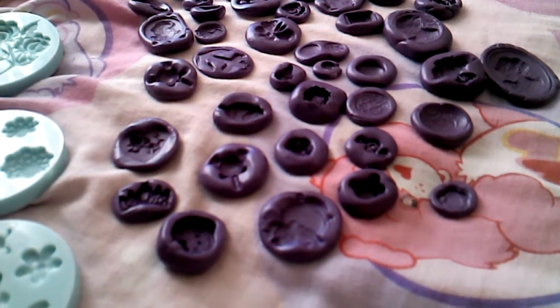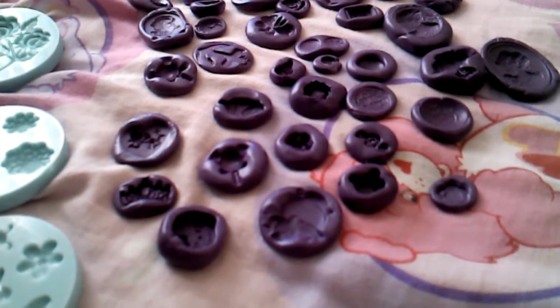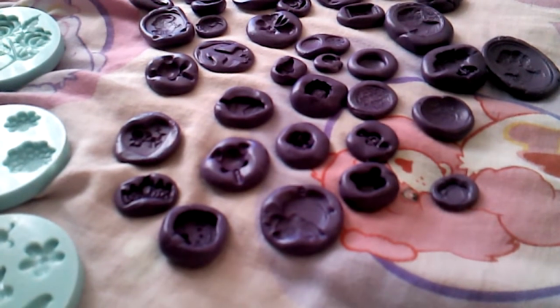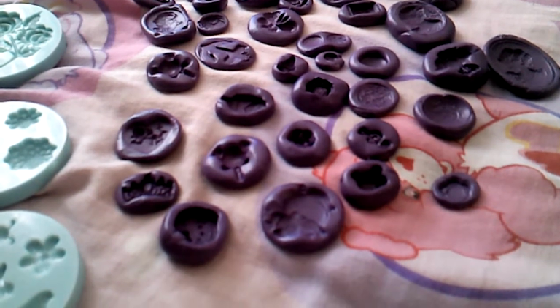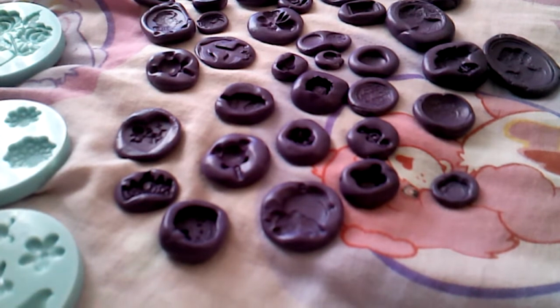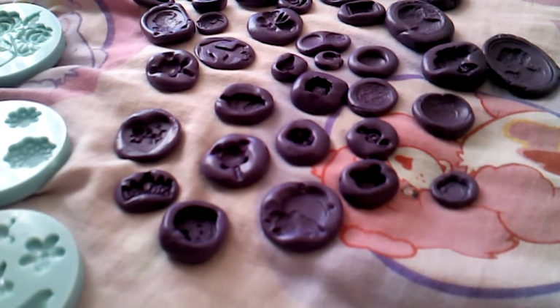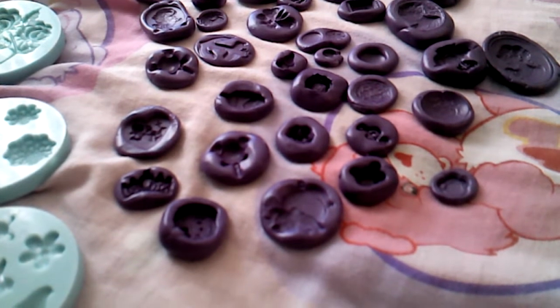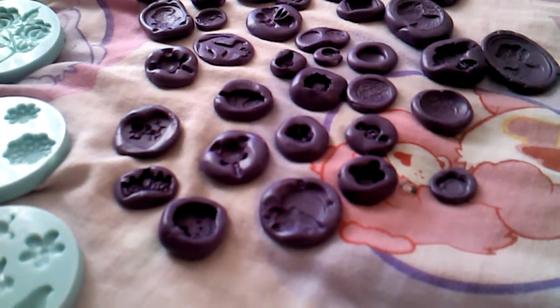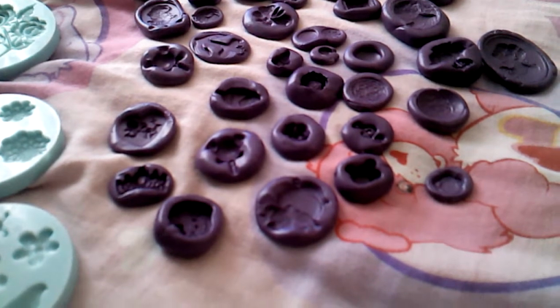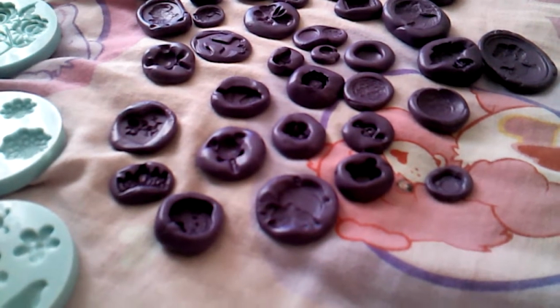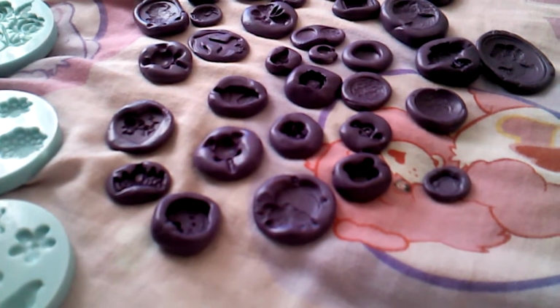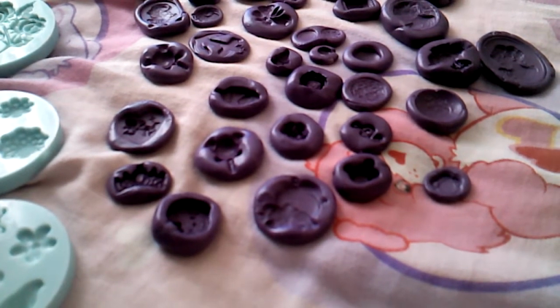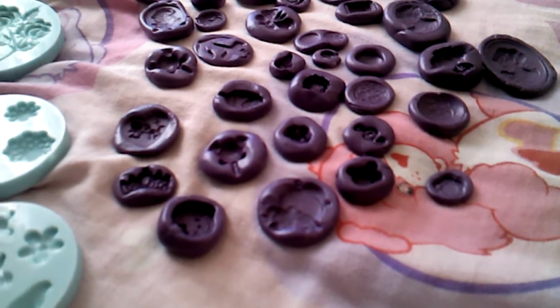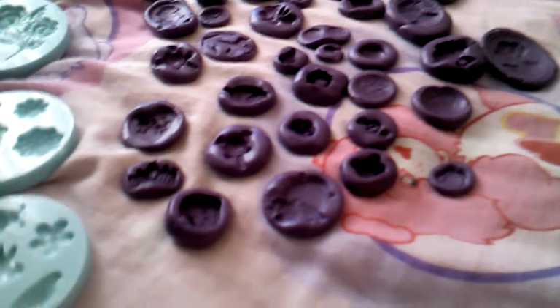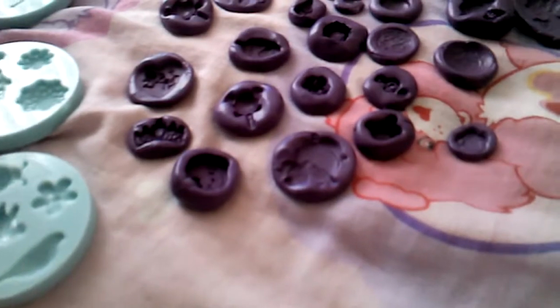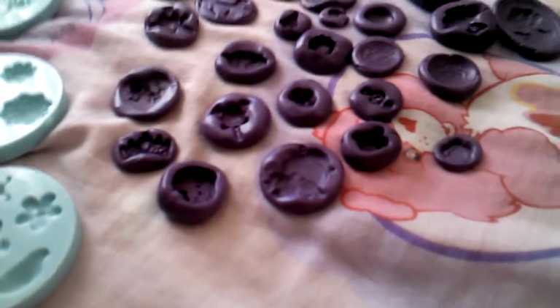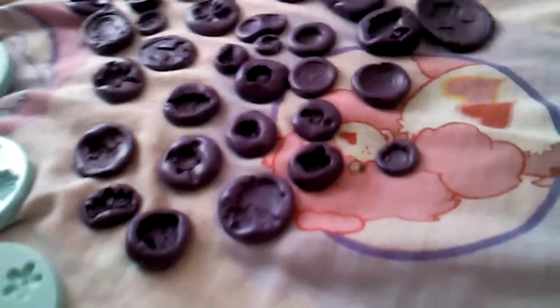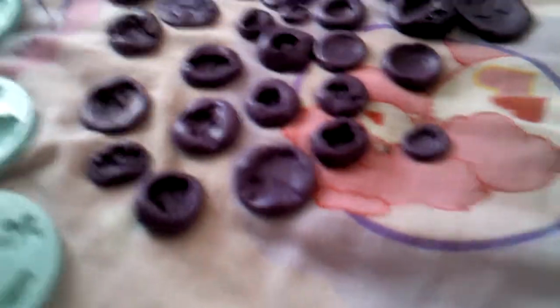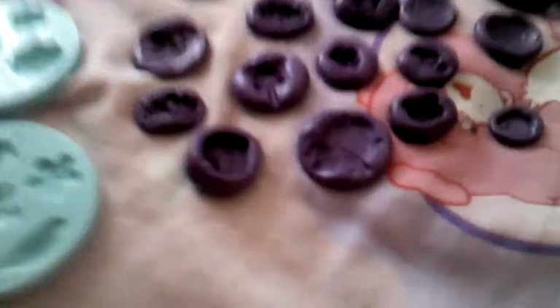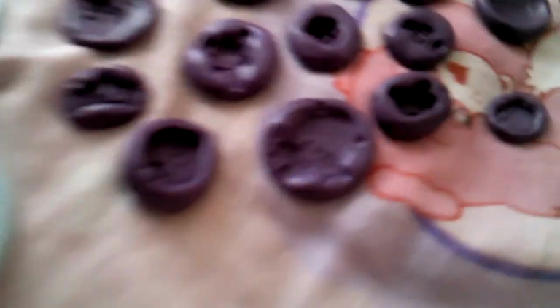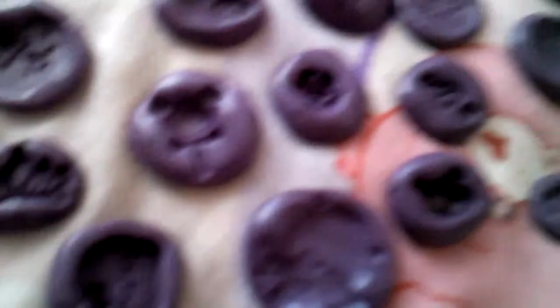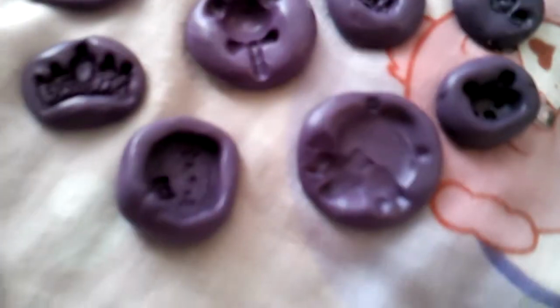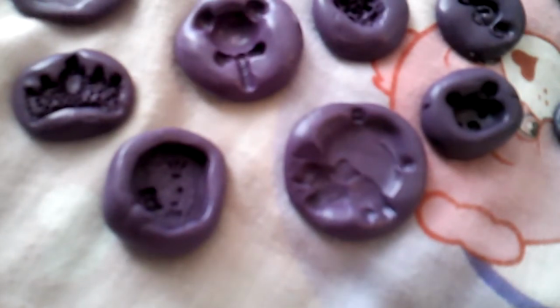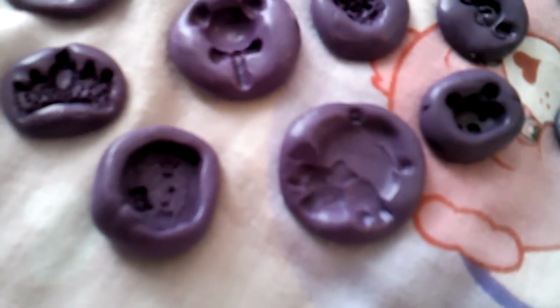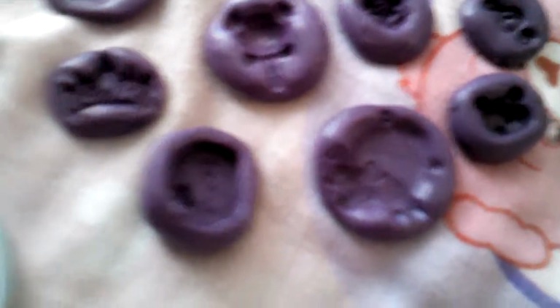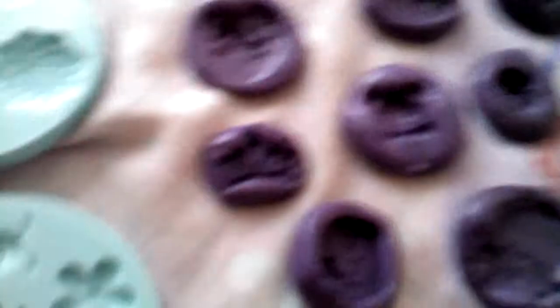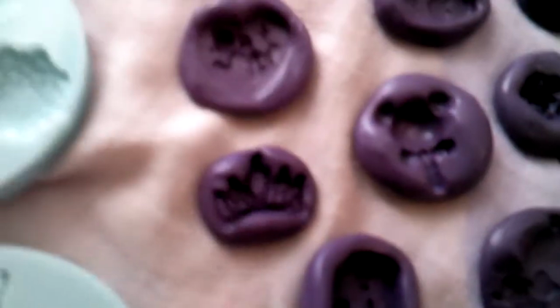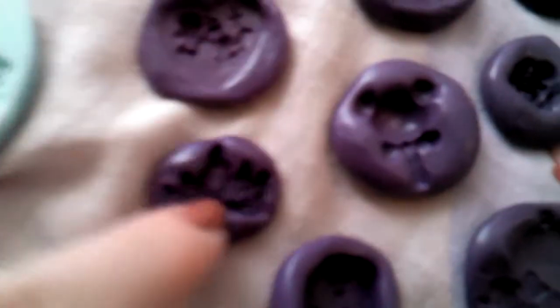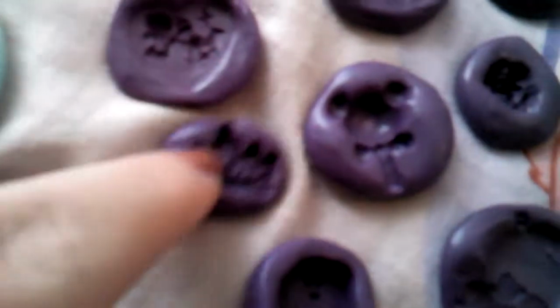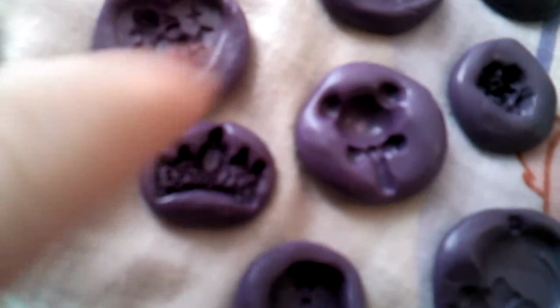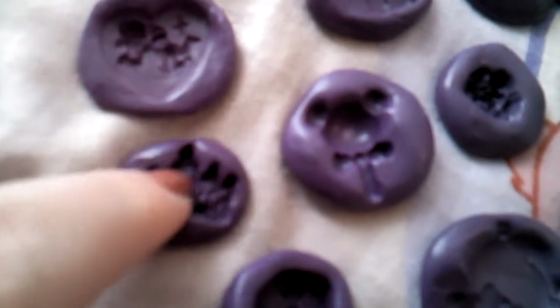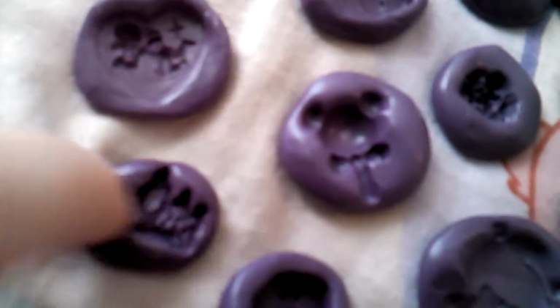Now this is my first time ever making molds, so some of these didn't turn out too well, some turned out okay, and some are pretty good. Kind of just berries. I love this one — this one works out well. It's a crown.